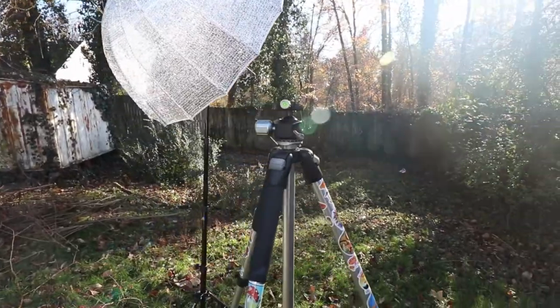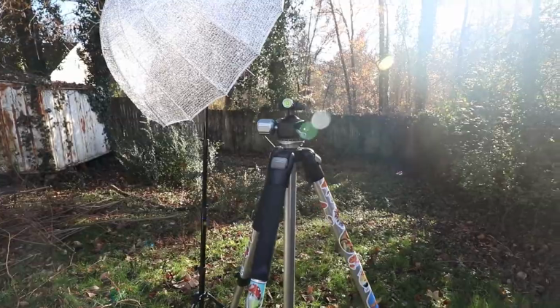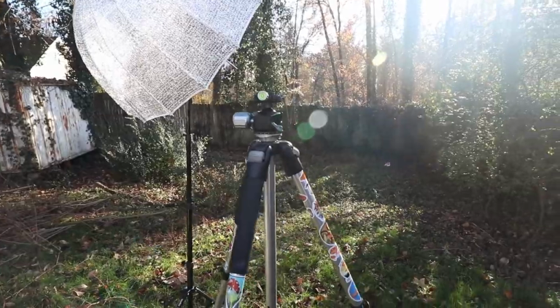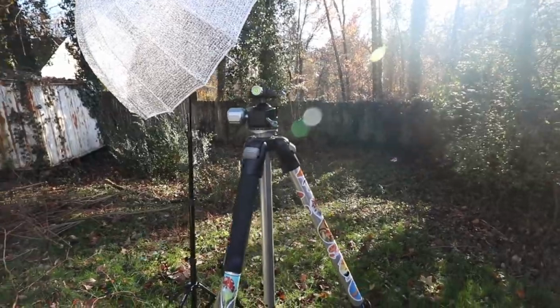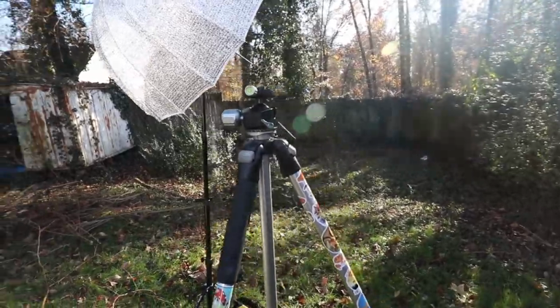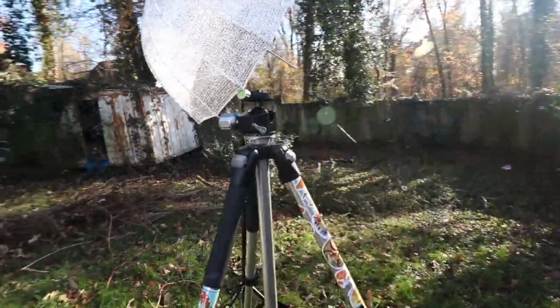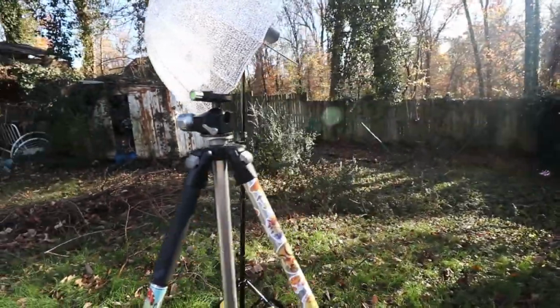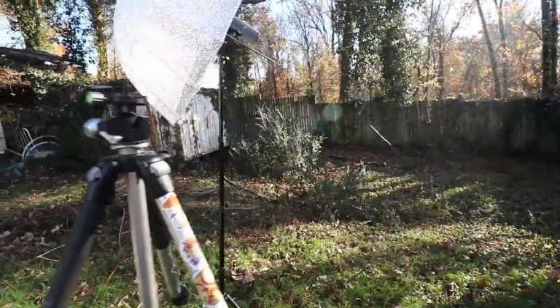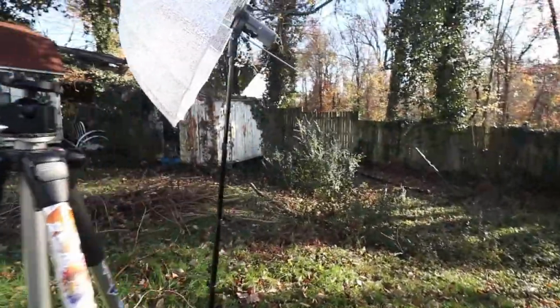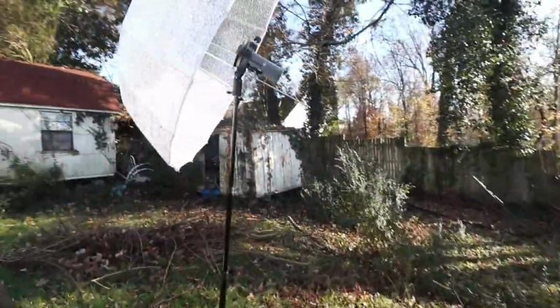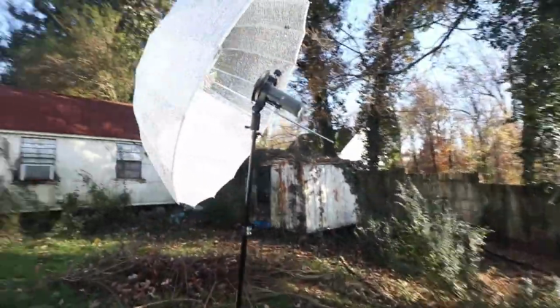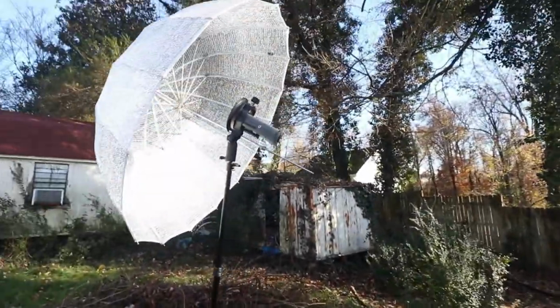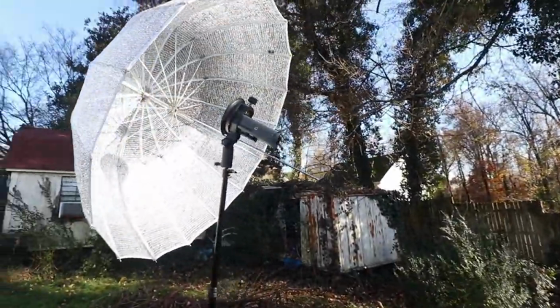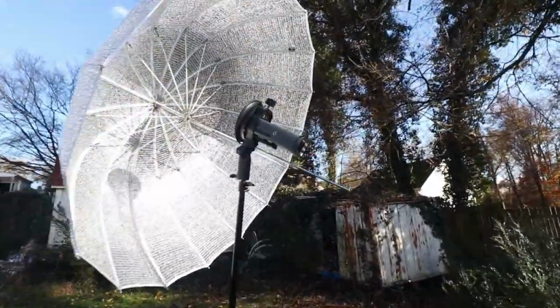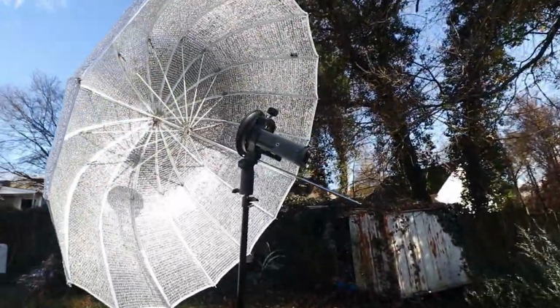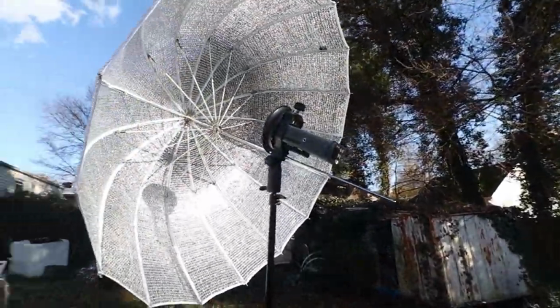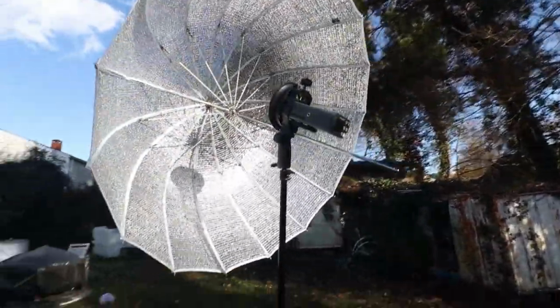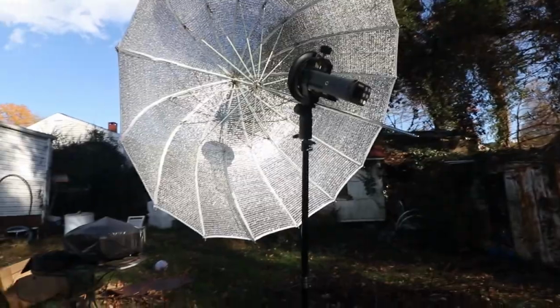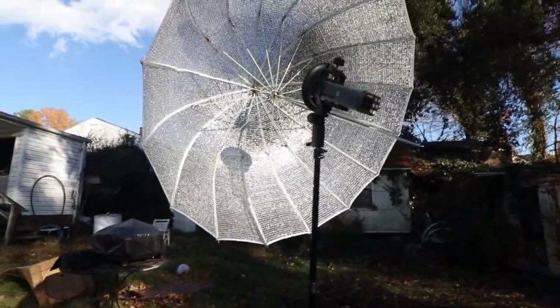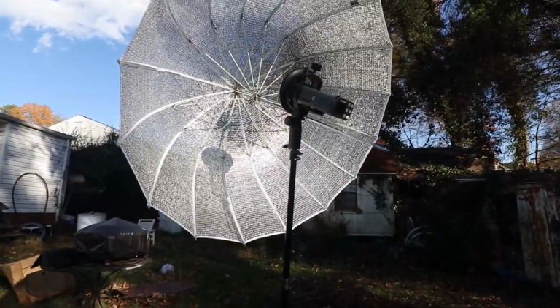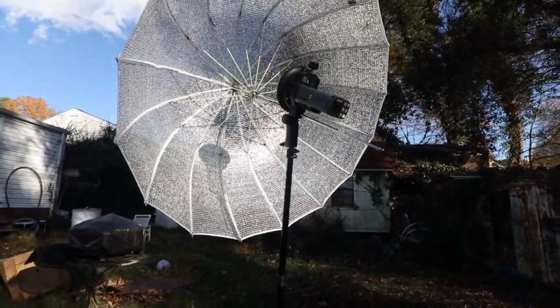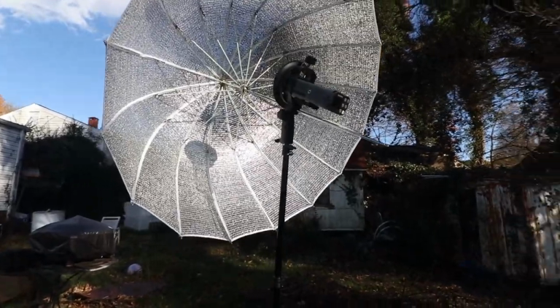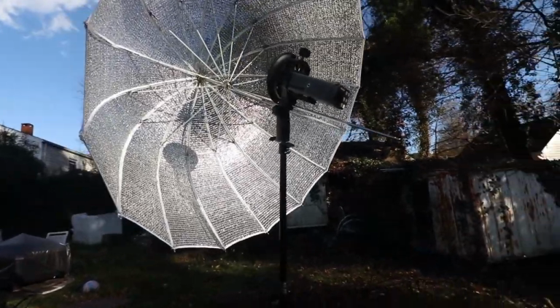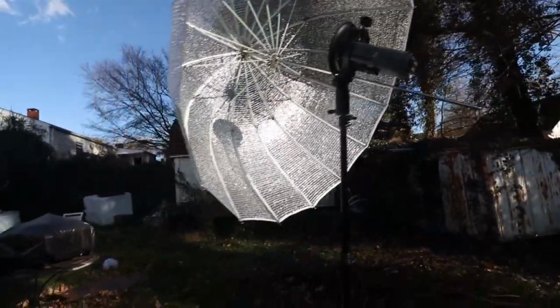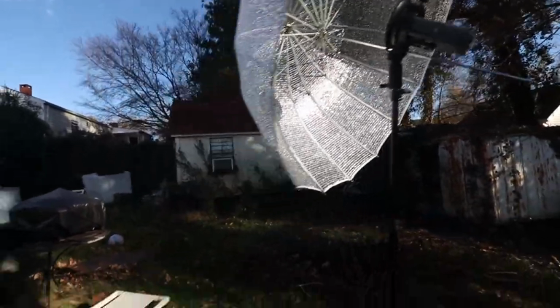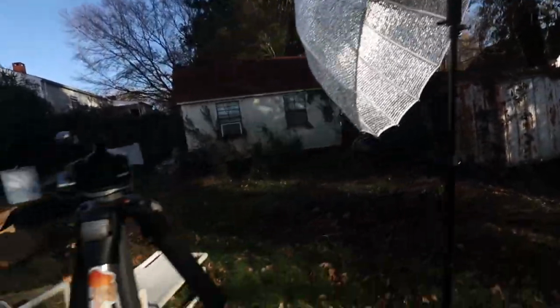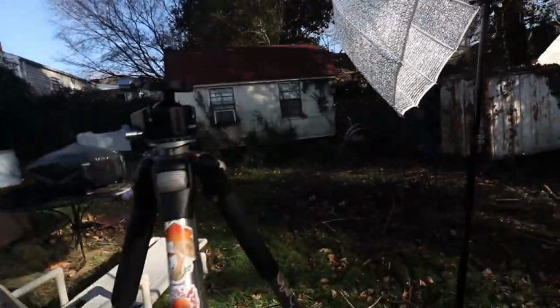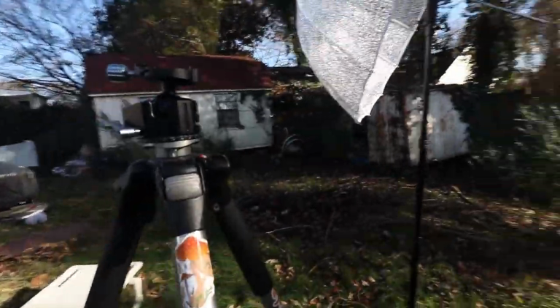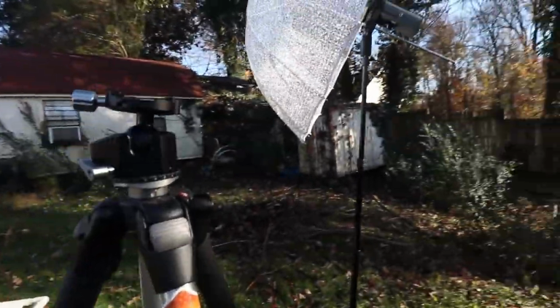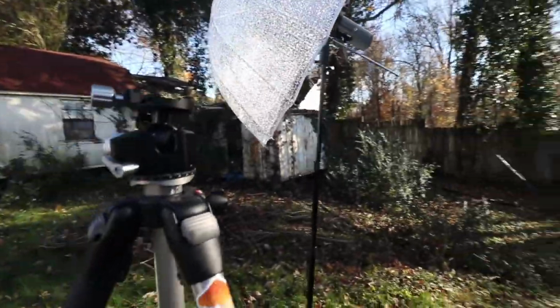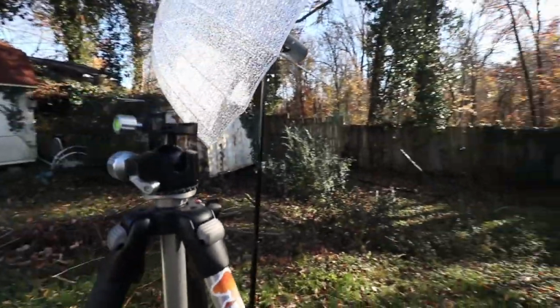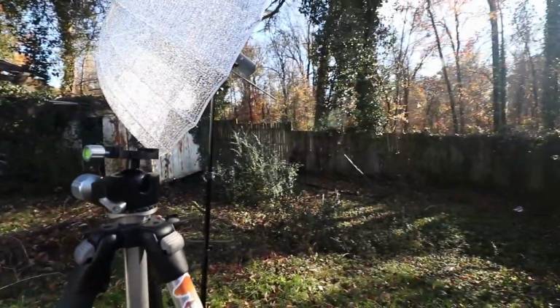You can see how I had the tripod set up. This is how the flash was set up. How close they were to each other because I was shooting wide.